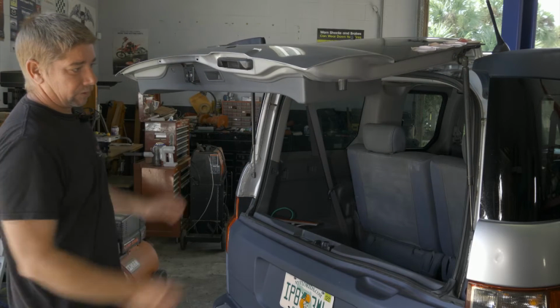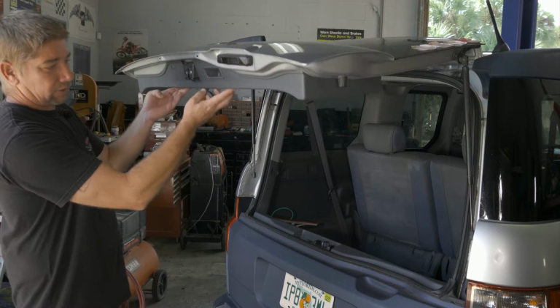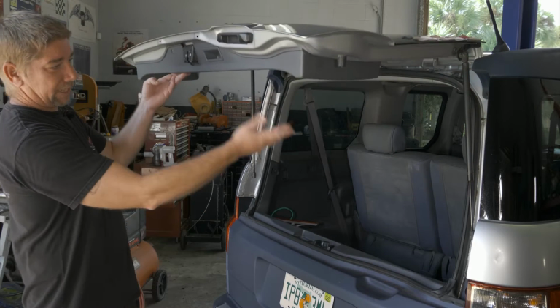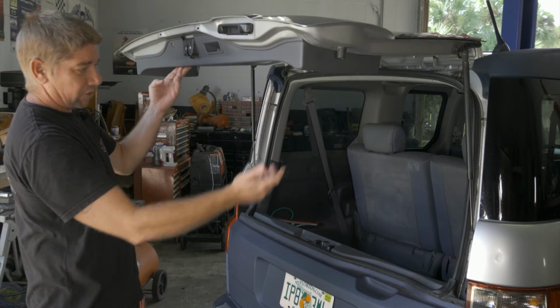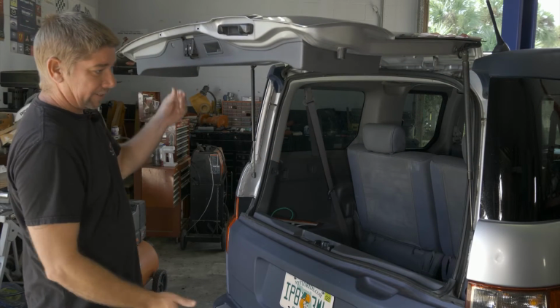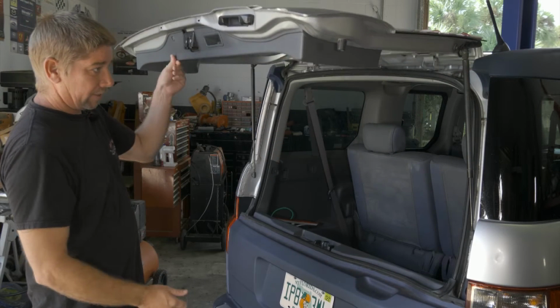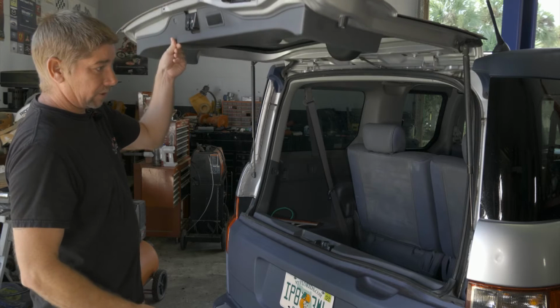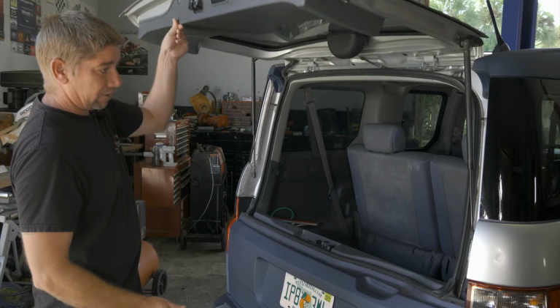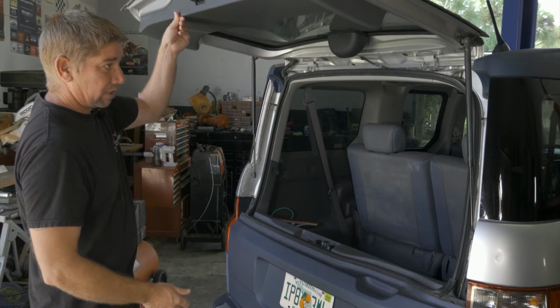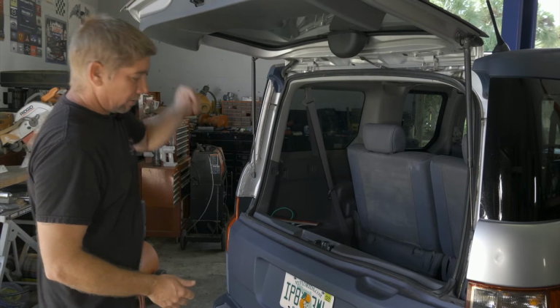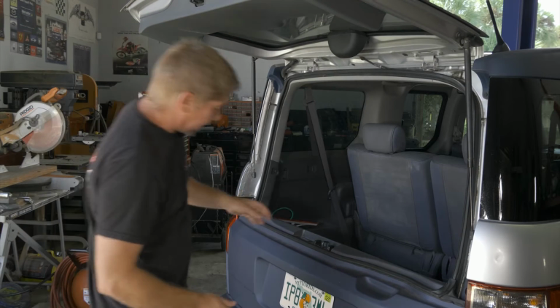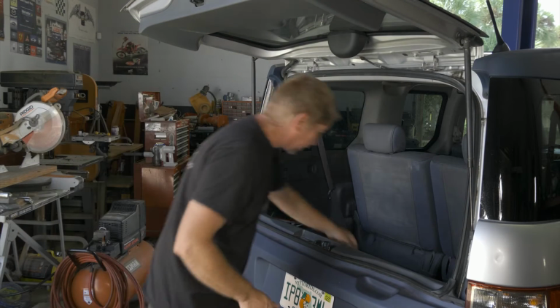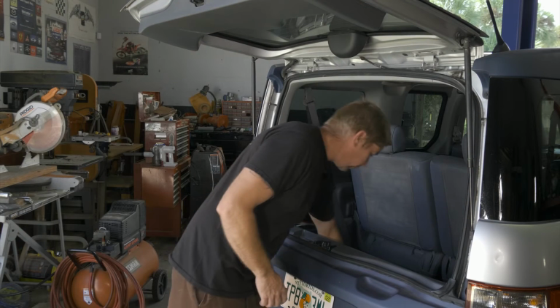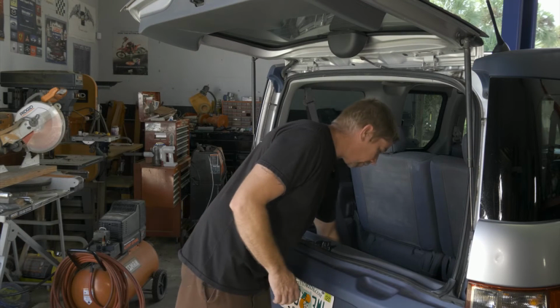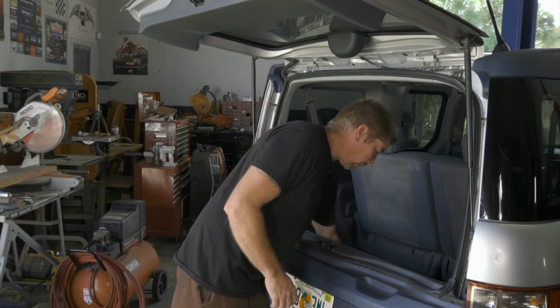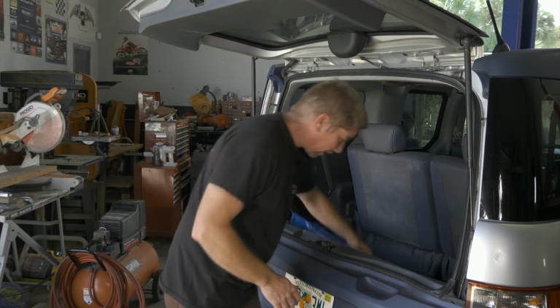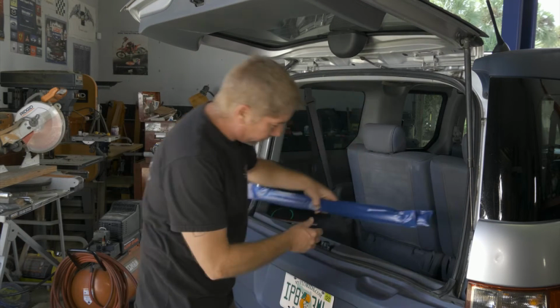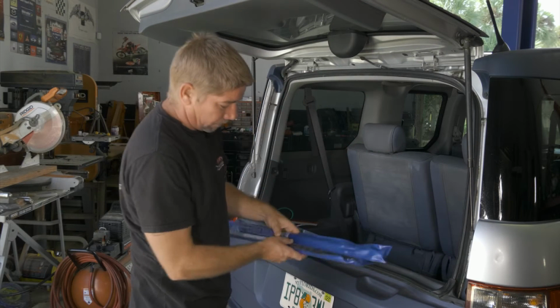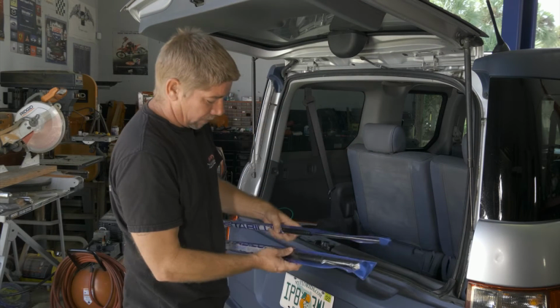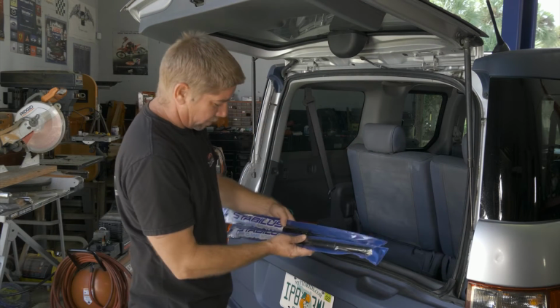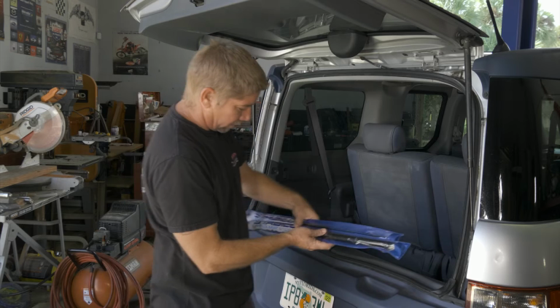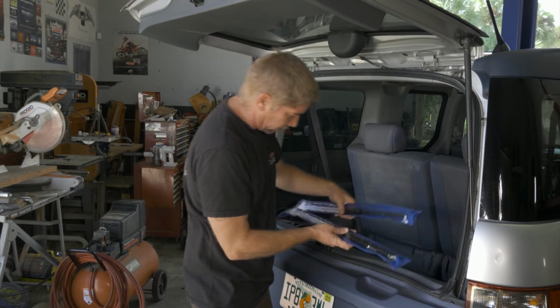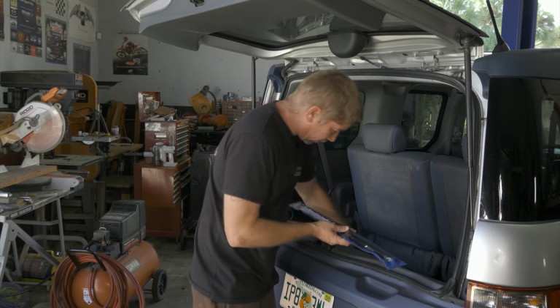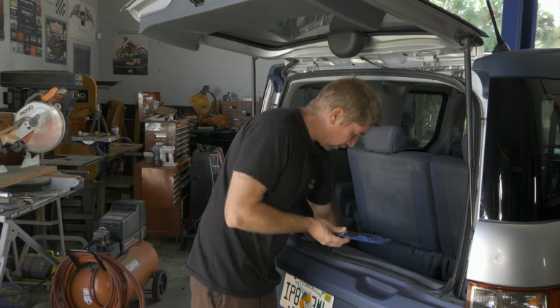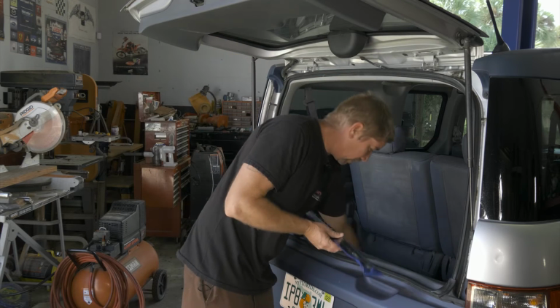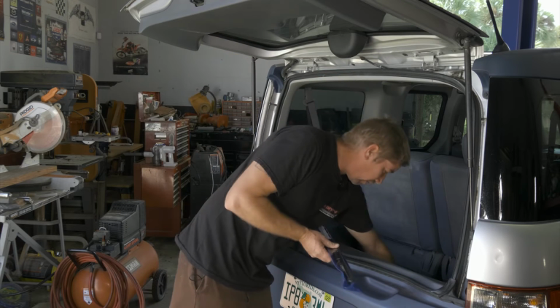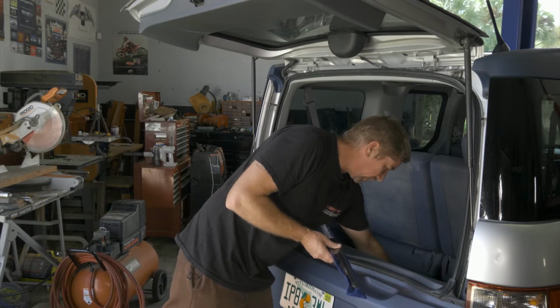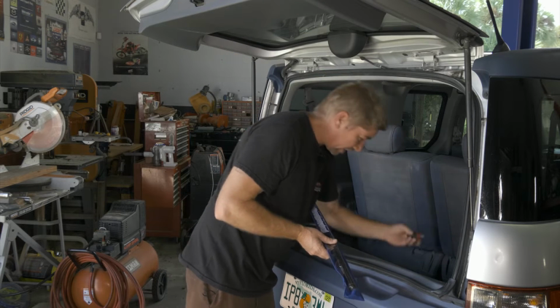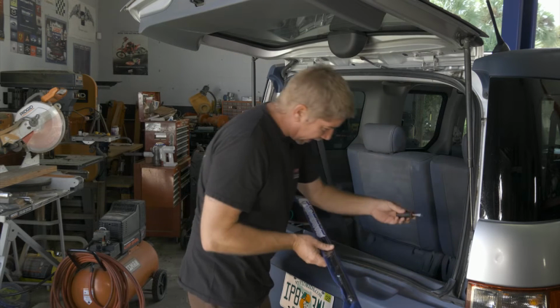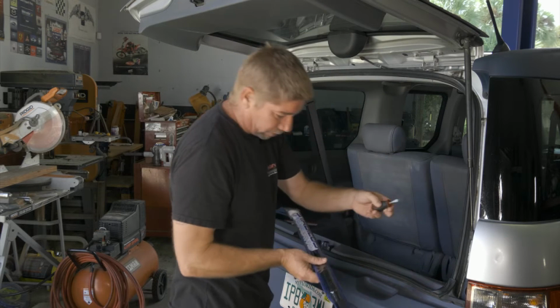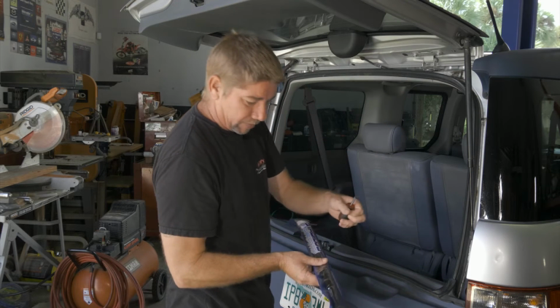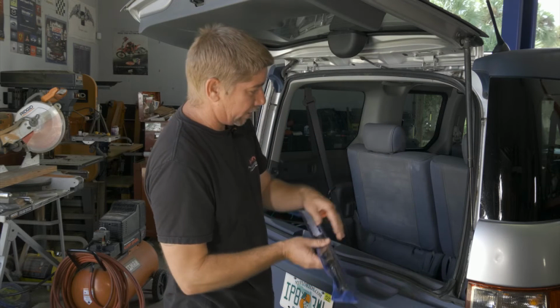The shock is dead. We went ahead and got some new ones from Auto Parts Direct. We're going to install these and all we need is a flathead screwdriver to do this.